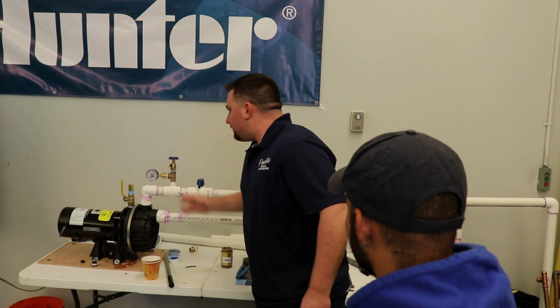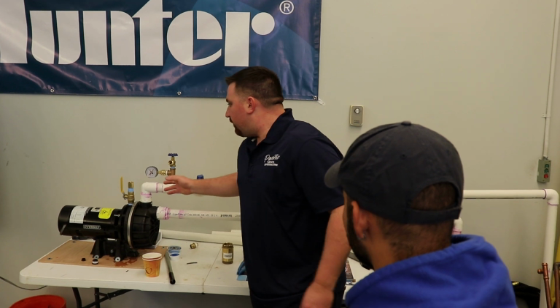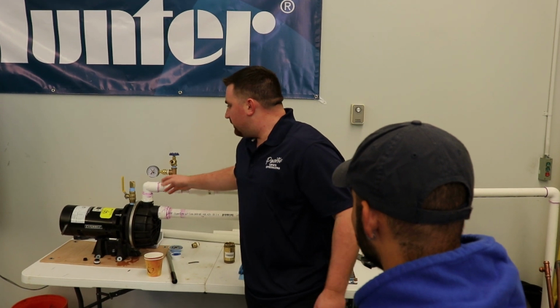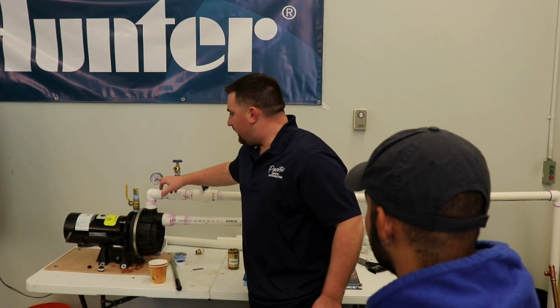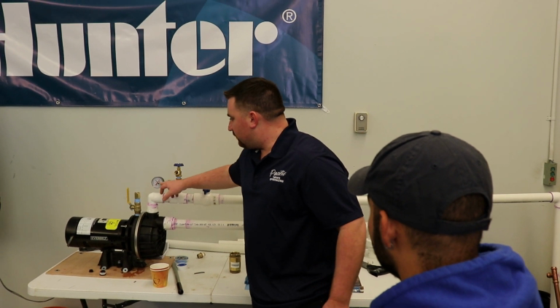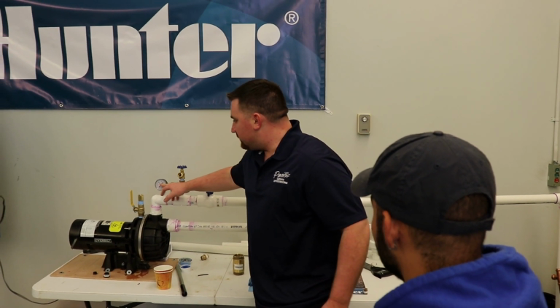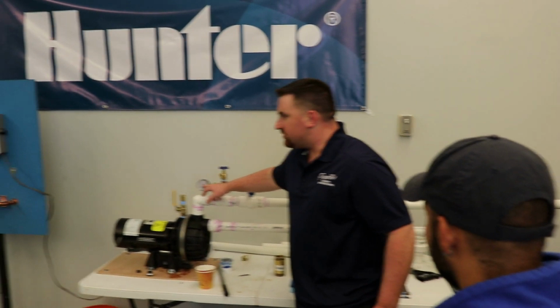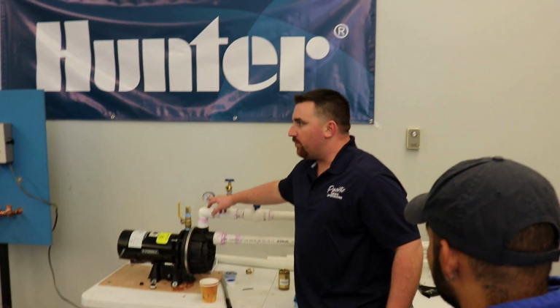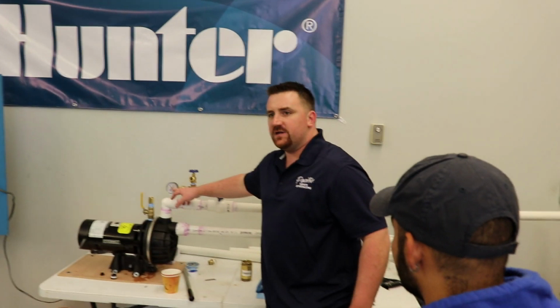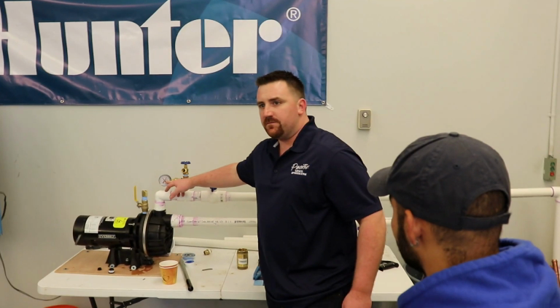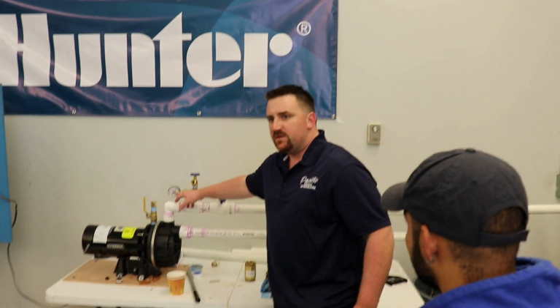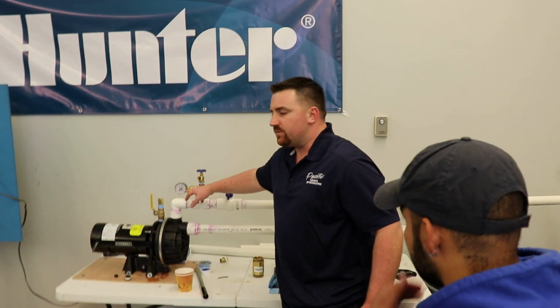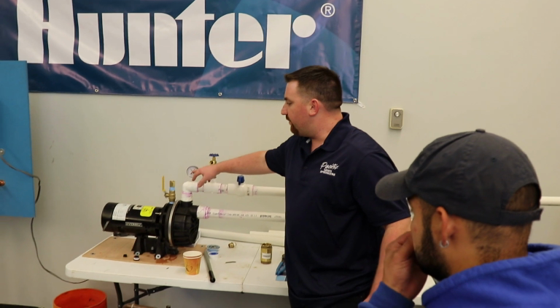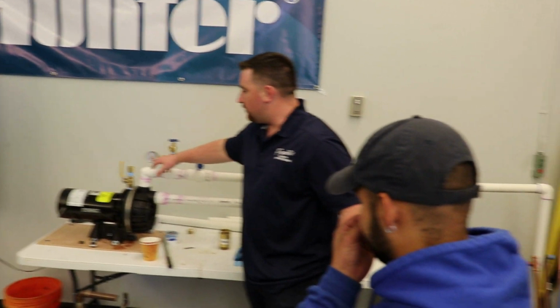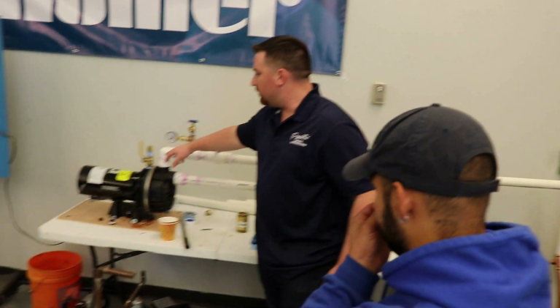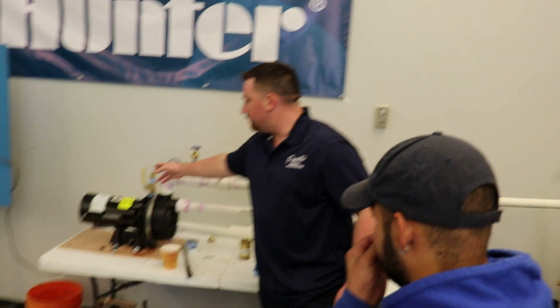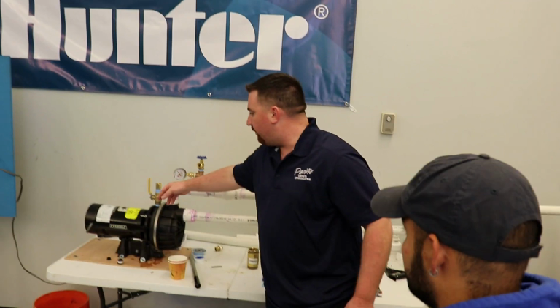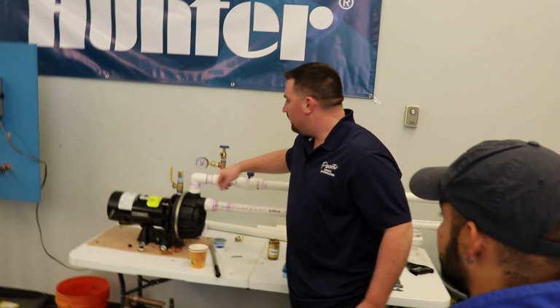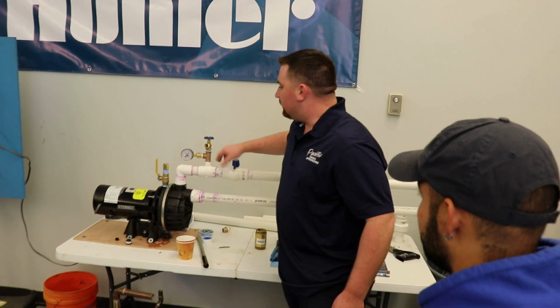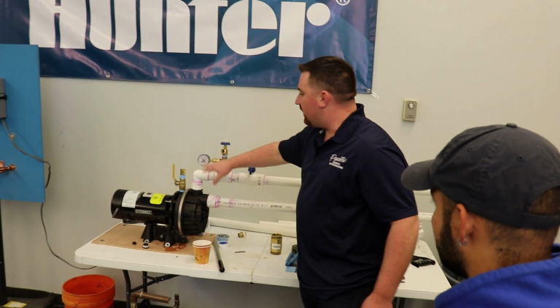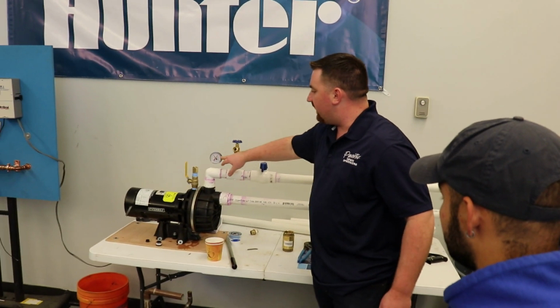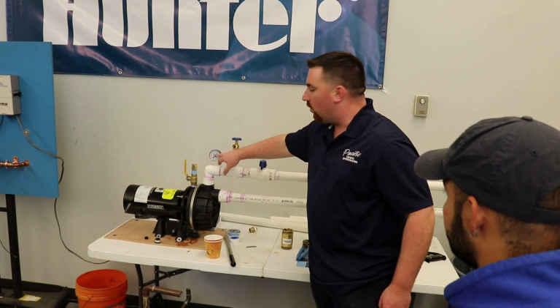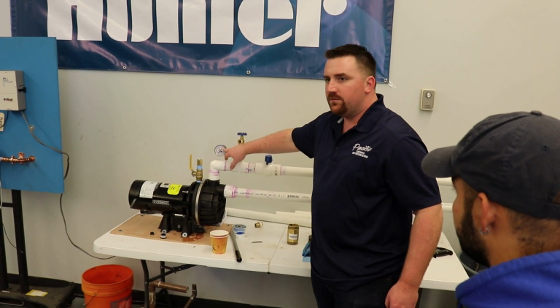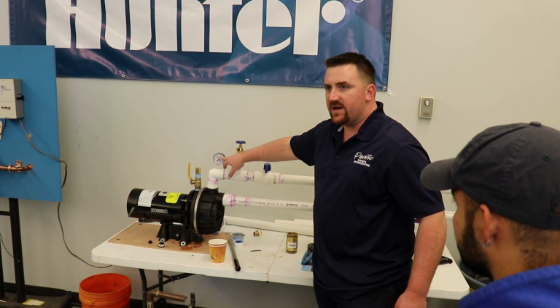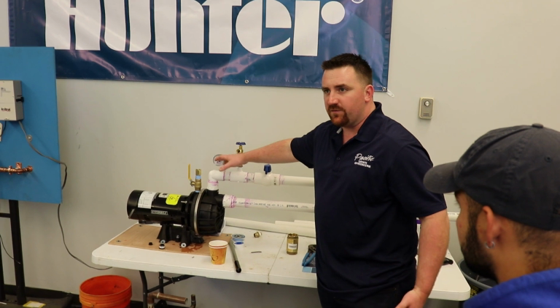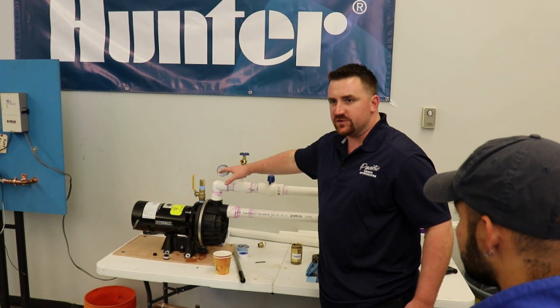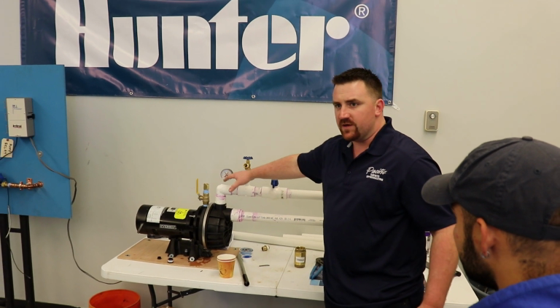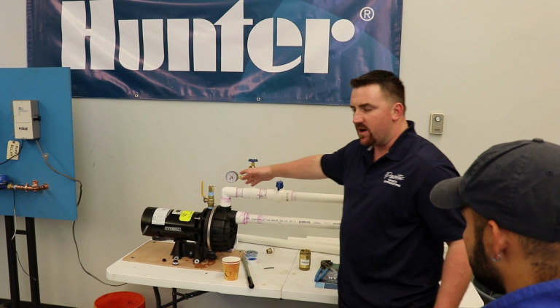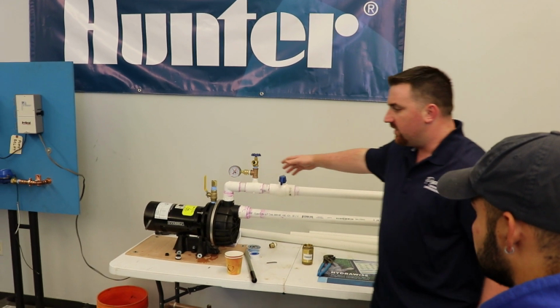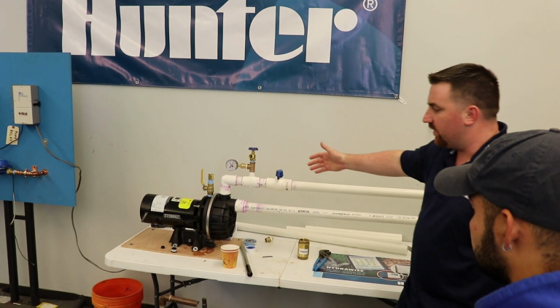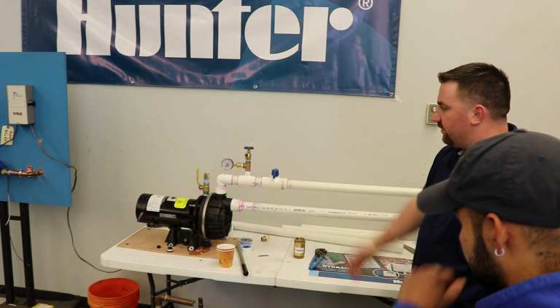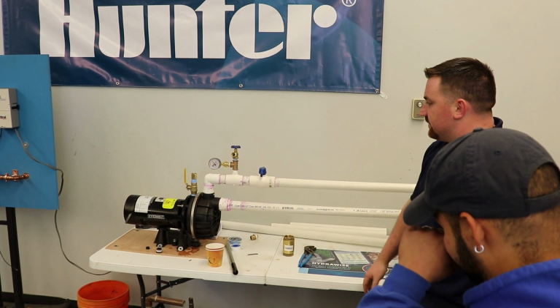It helps to always have a pressure gauge on the pump. That way it'll help you catch prime - once you do prime the pump, you can start it up quickly and it'll hold a specific pressure so you know it's primed, if you're running it on a pressure switch.